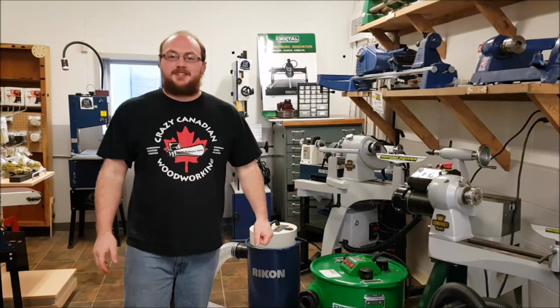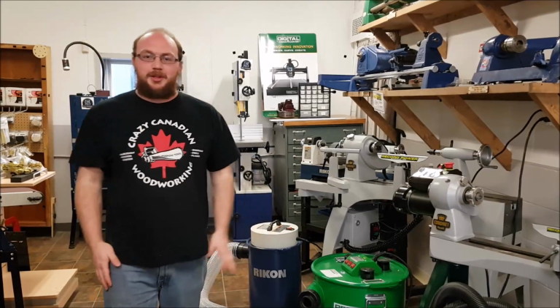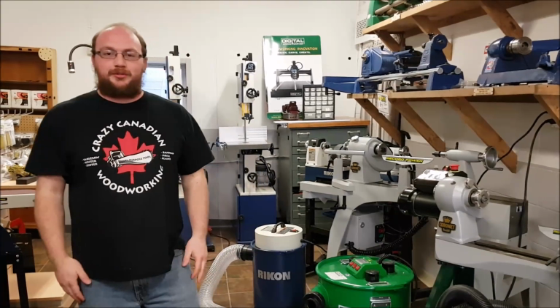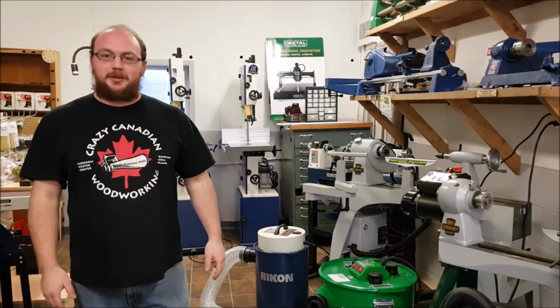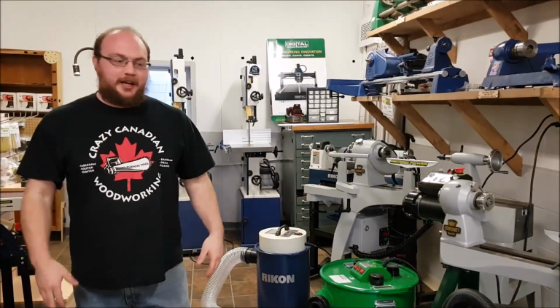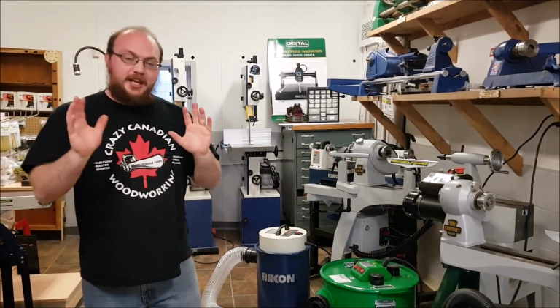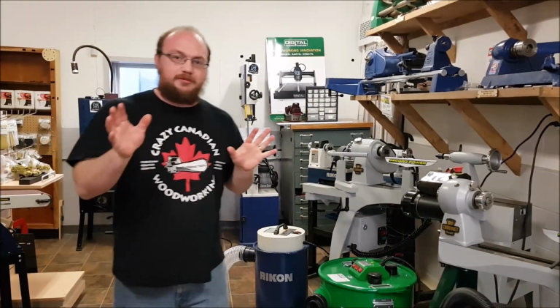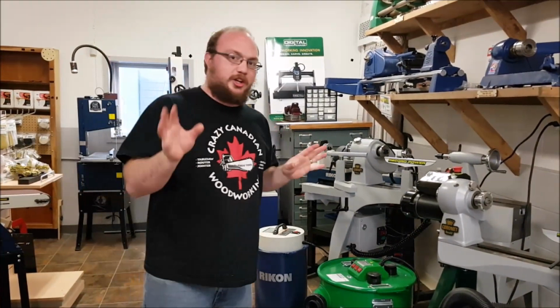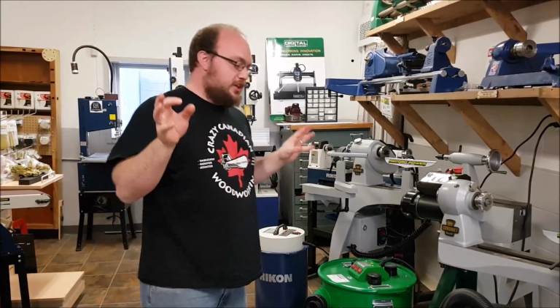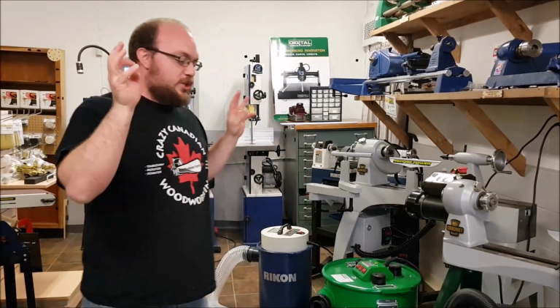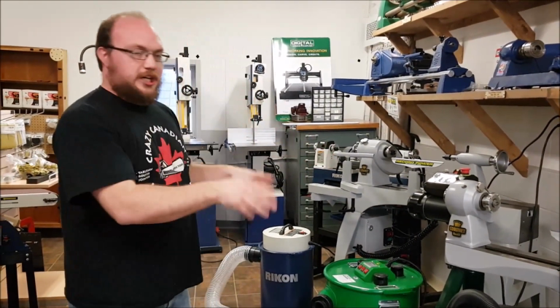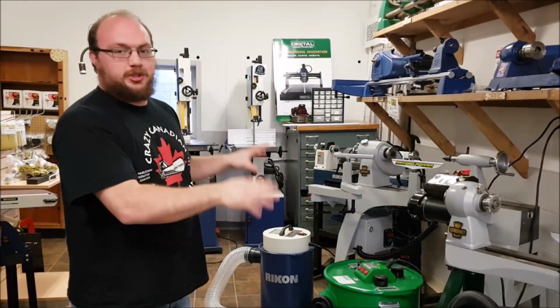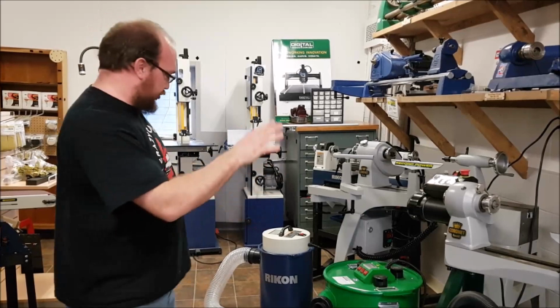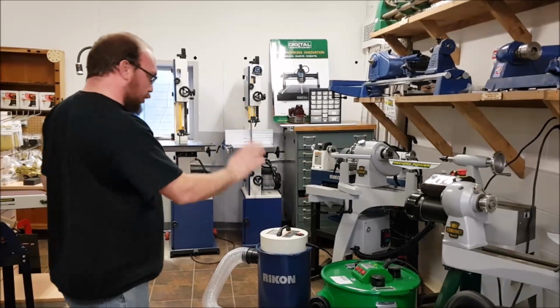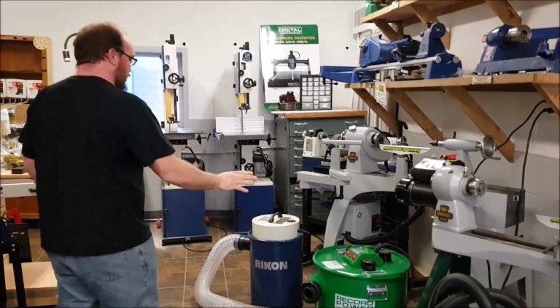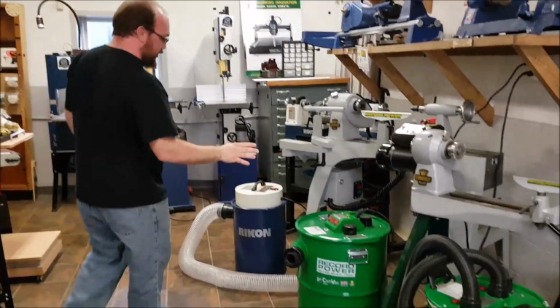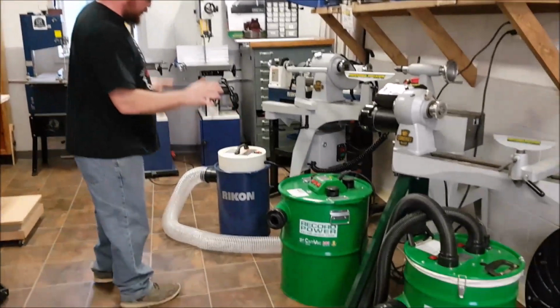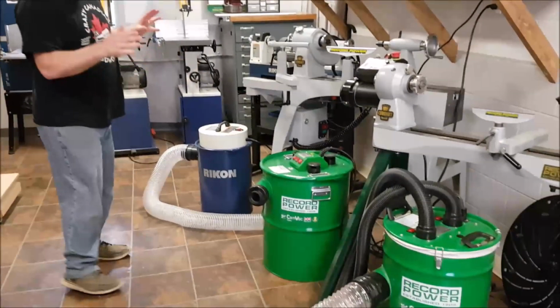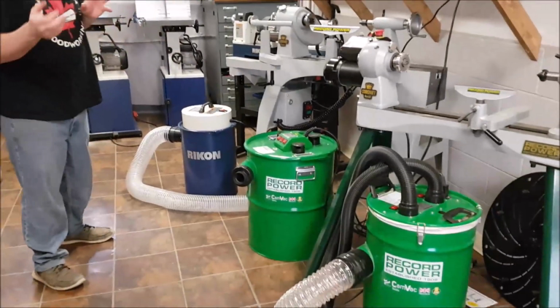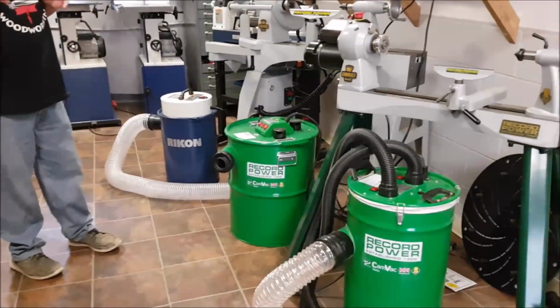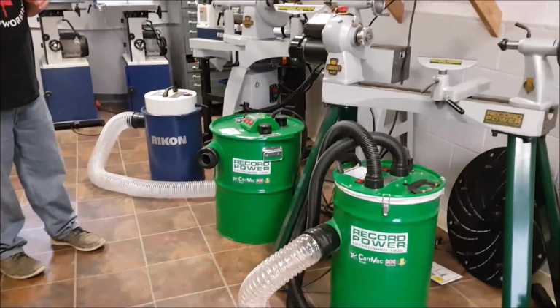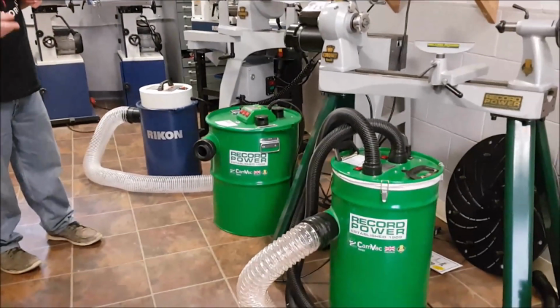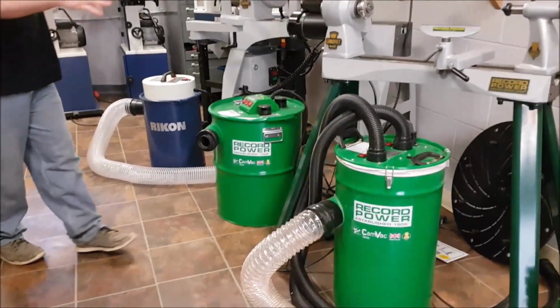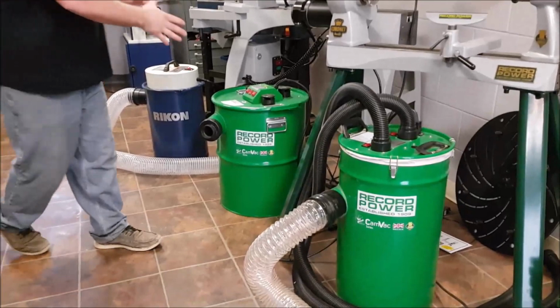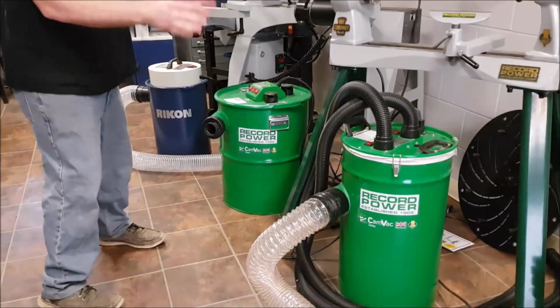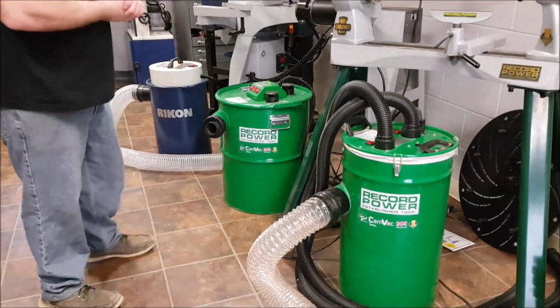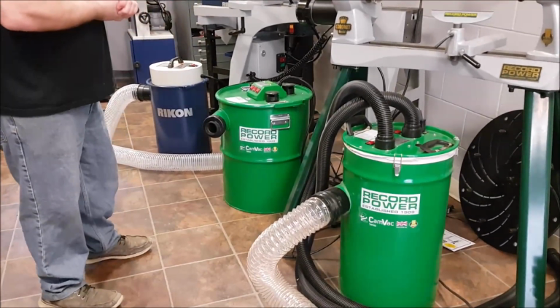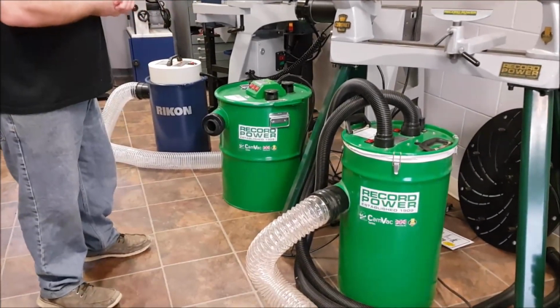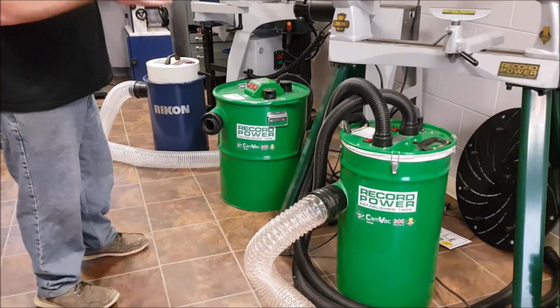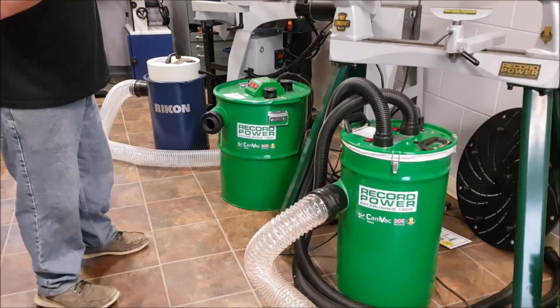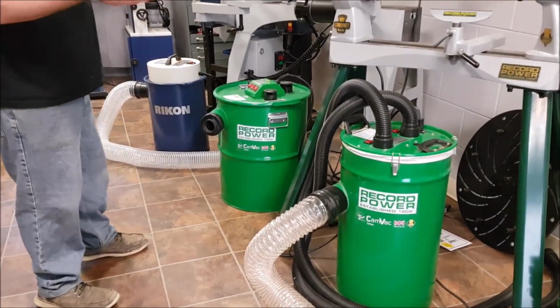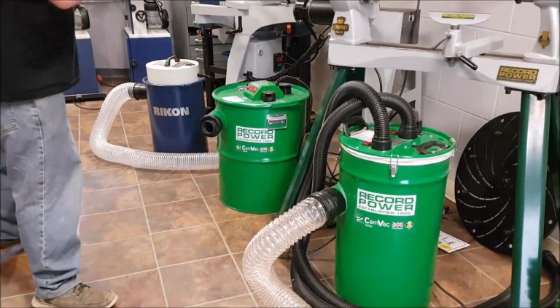Hey guys, I'm Ethan Moore from Stockholm Supply. Today I want to give you an introduction to dust extractors. They look a lot different than what you may be used to when looking at dust collectors. They're really small and compact, and a lot of guys ask where the motors are.